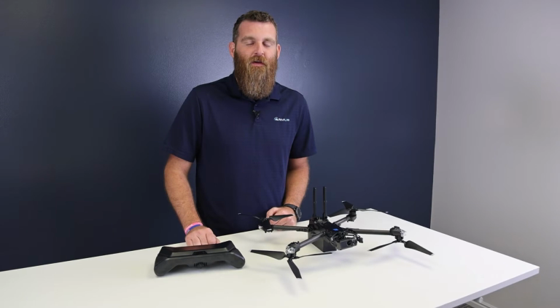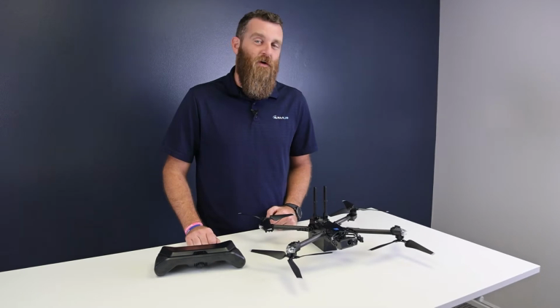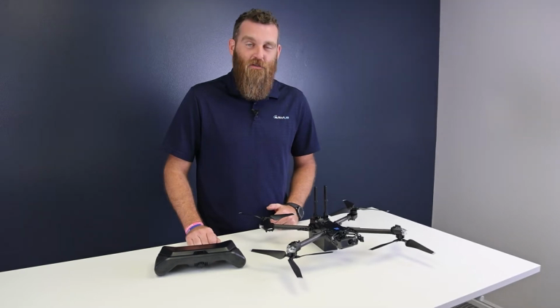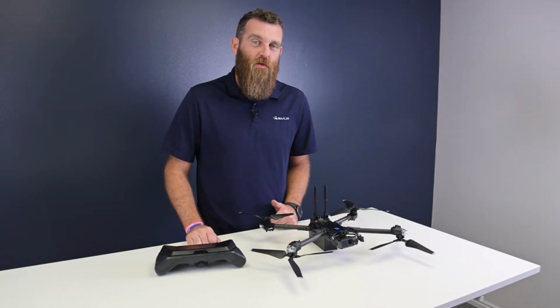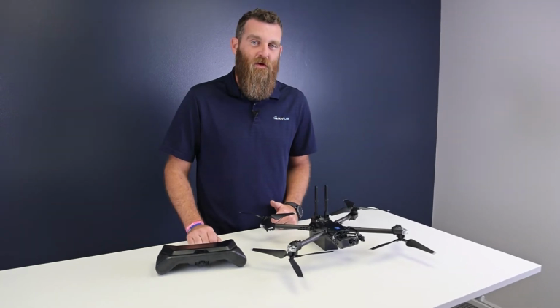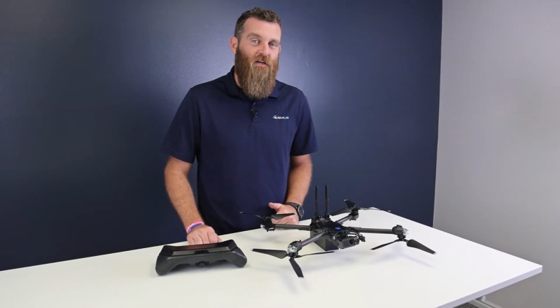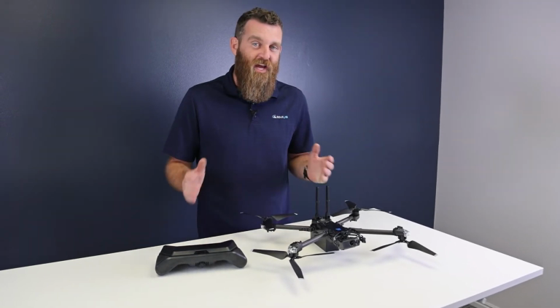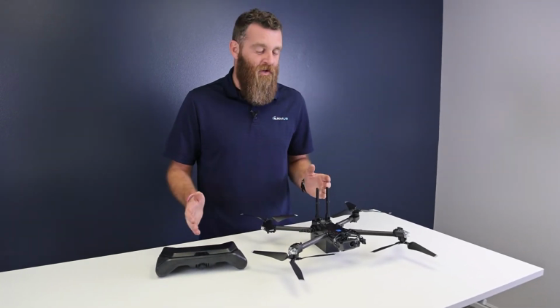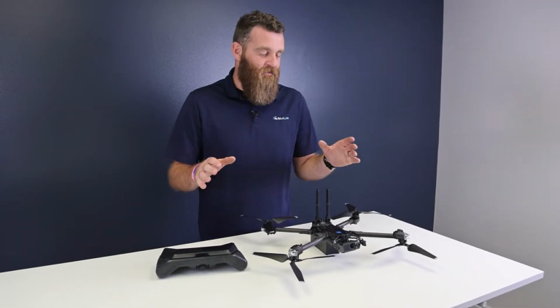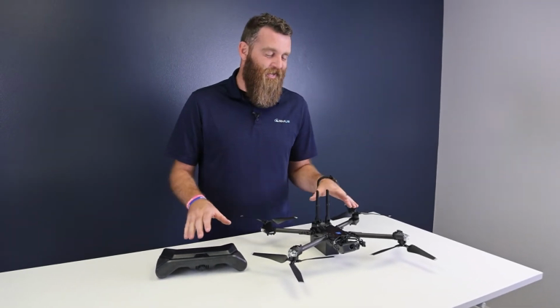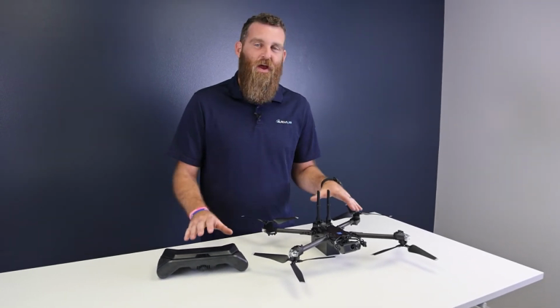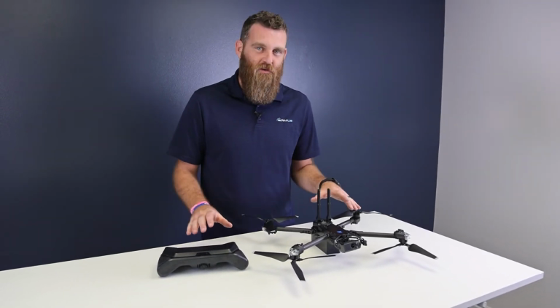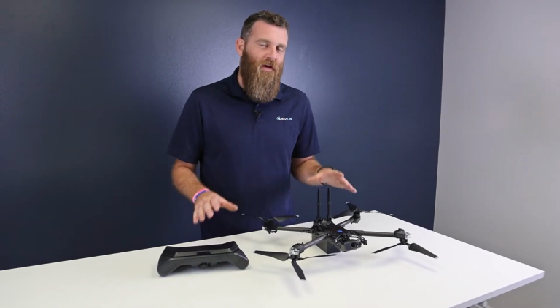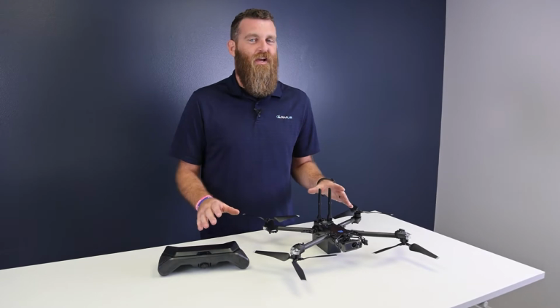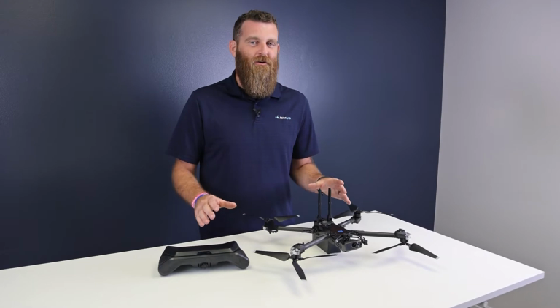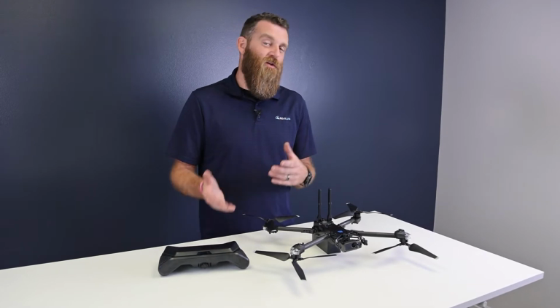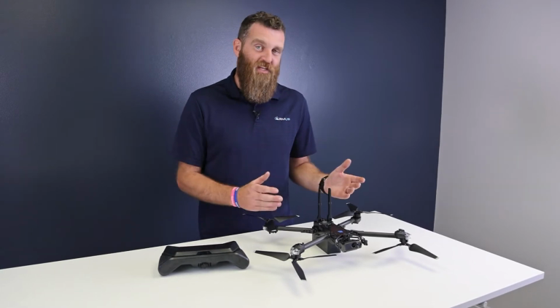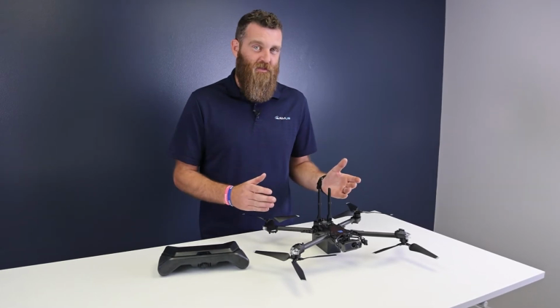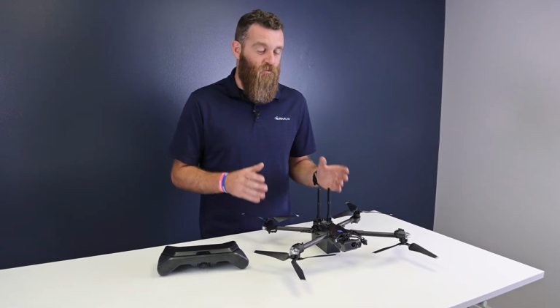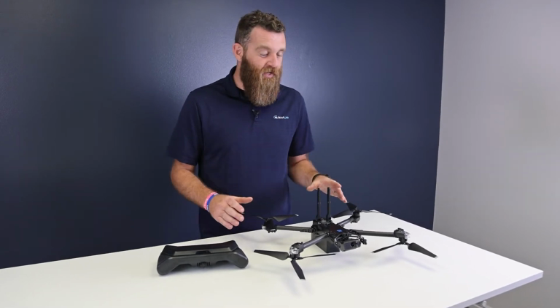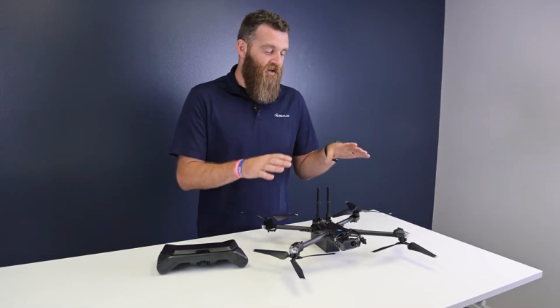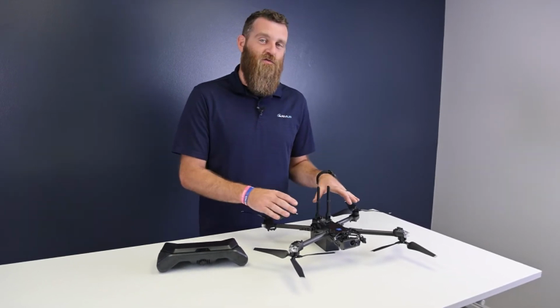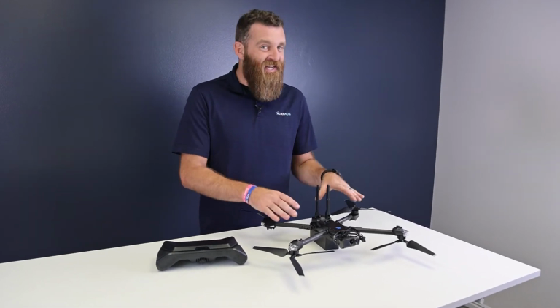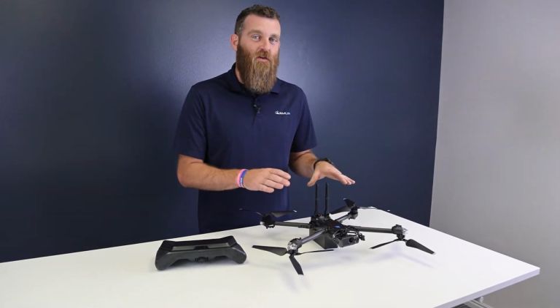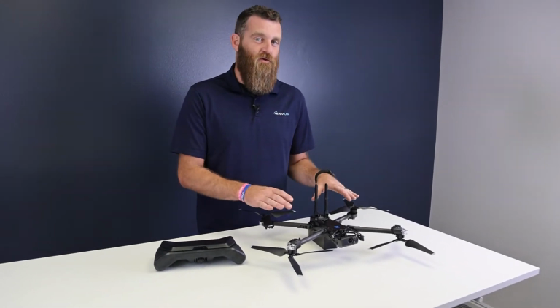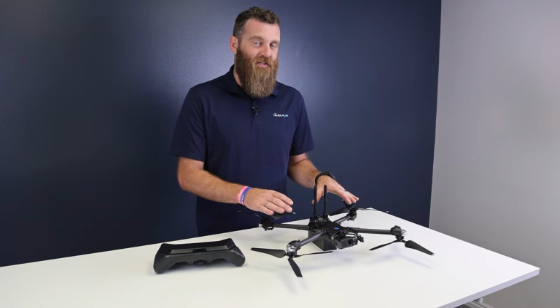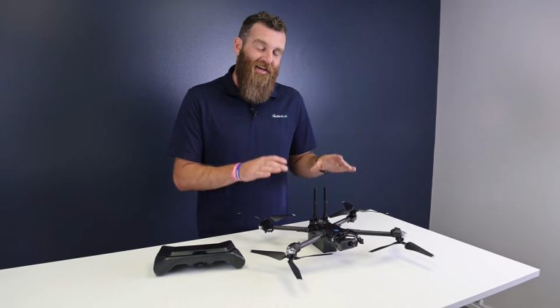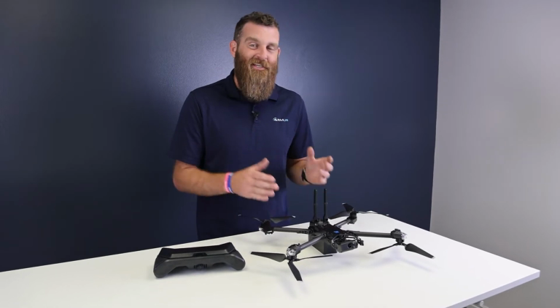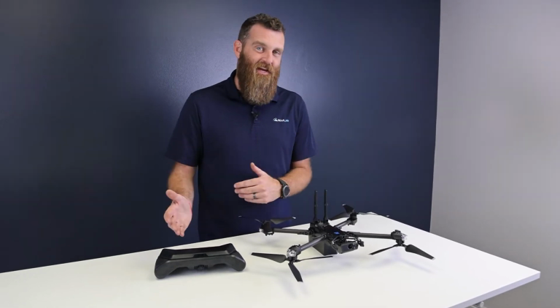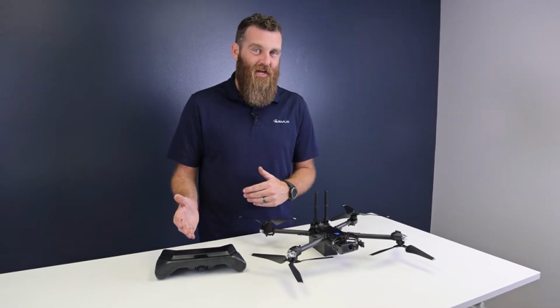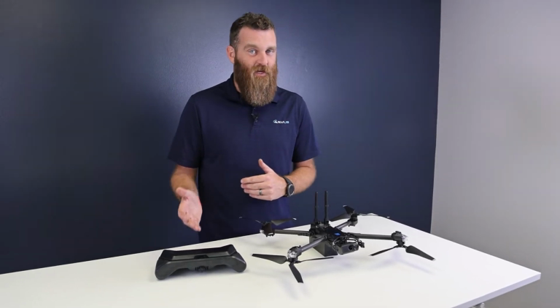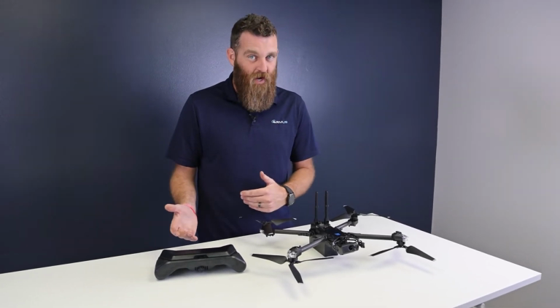Hey everybody, this is Jace with ArmUS bringing you a tech bit about the Skydio X2. Skydio is a US-based company, which means this drone is on the blue drones list and it's NDAA compliant.